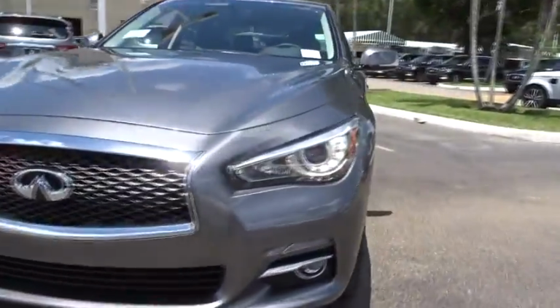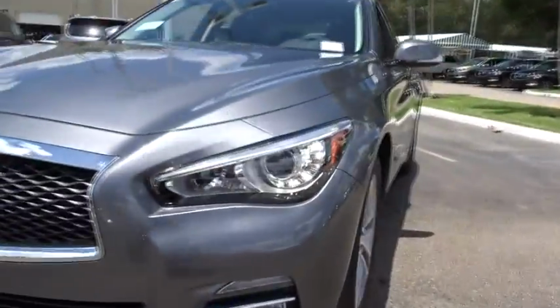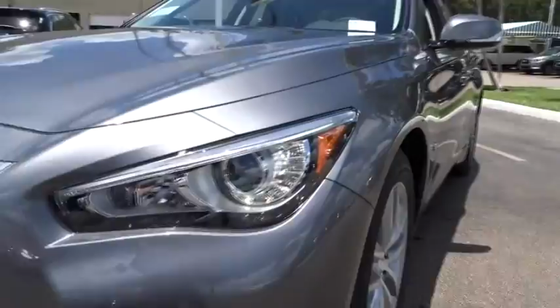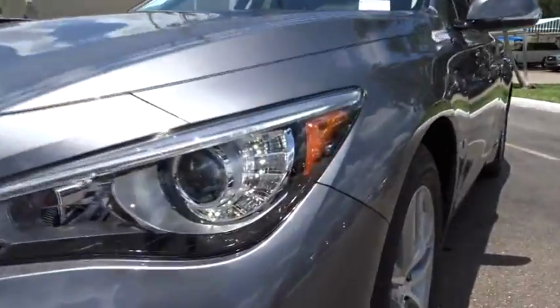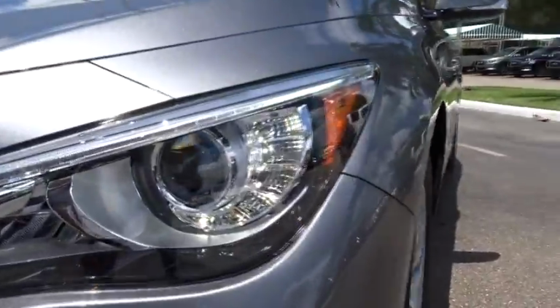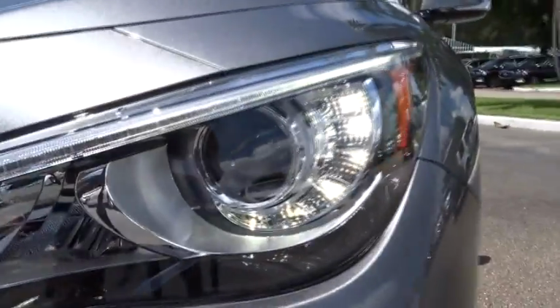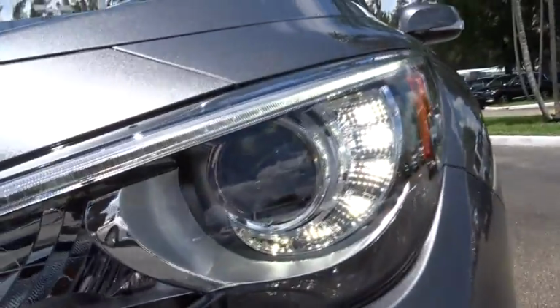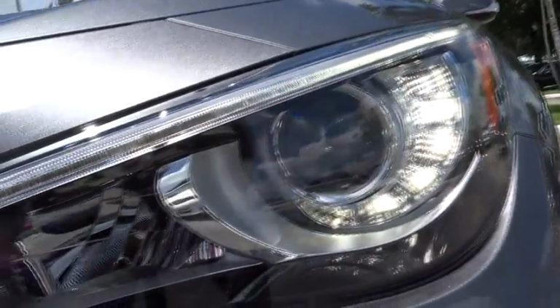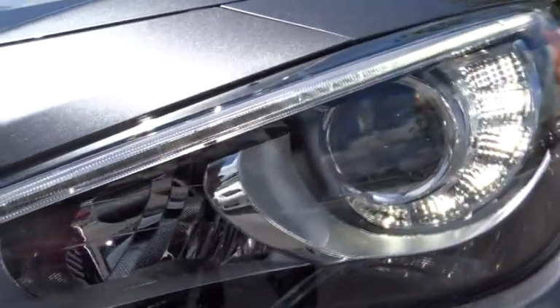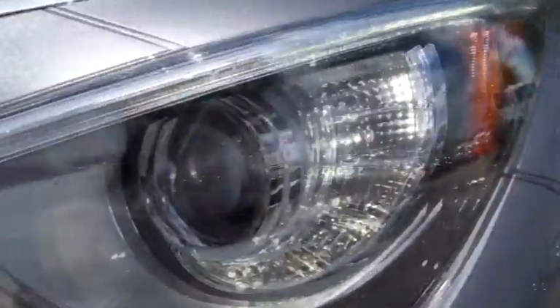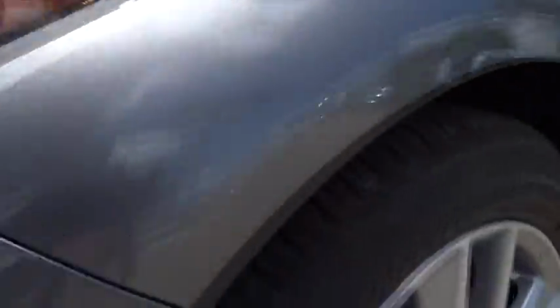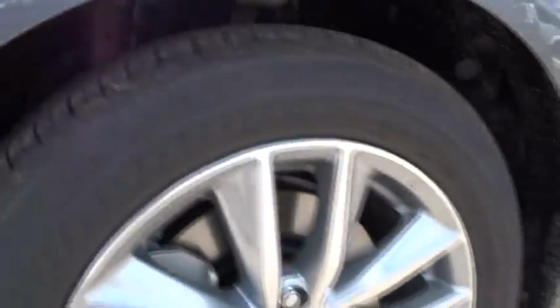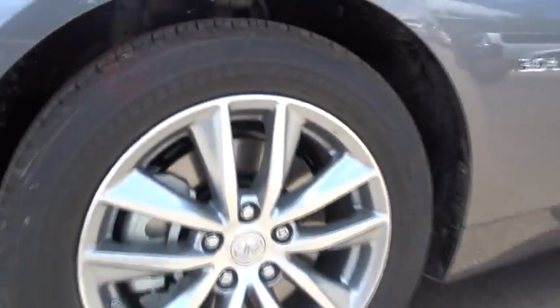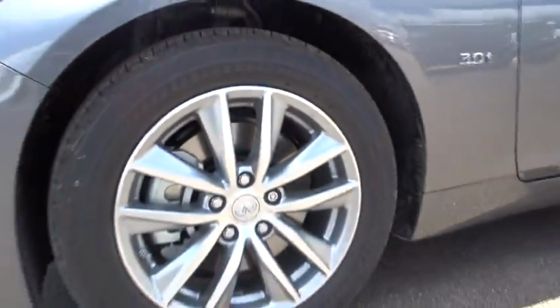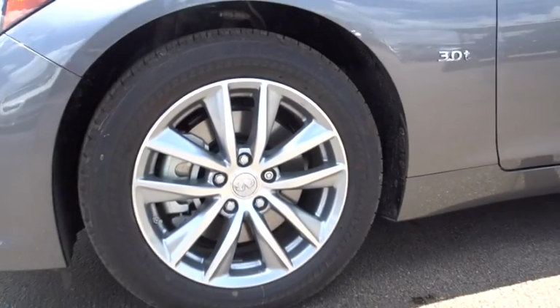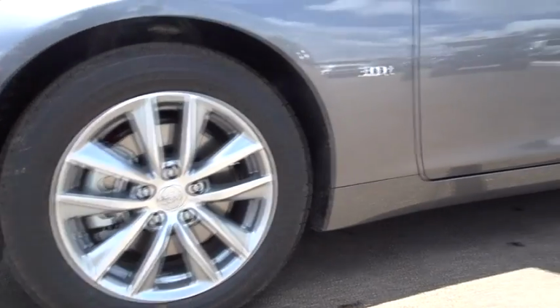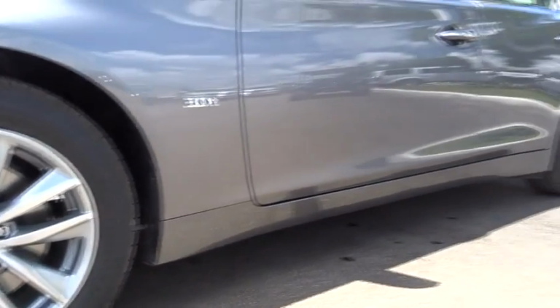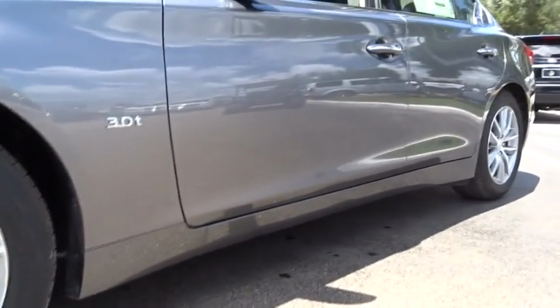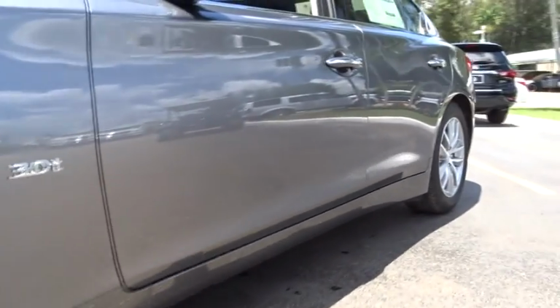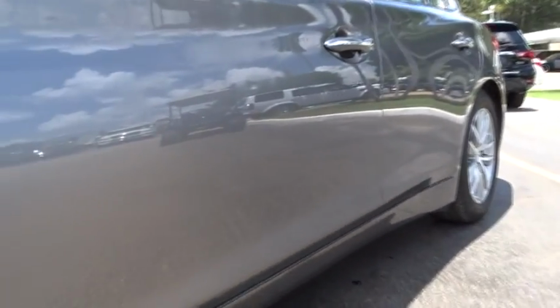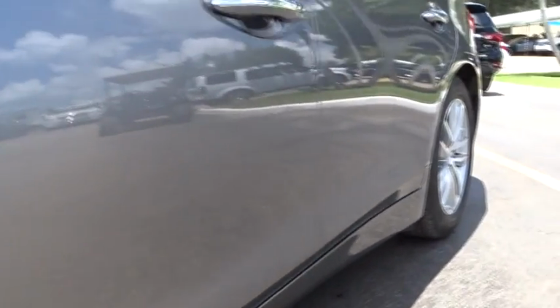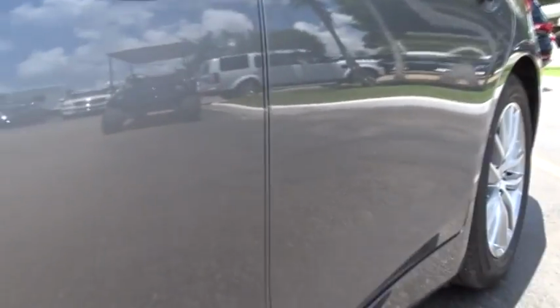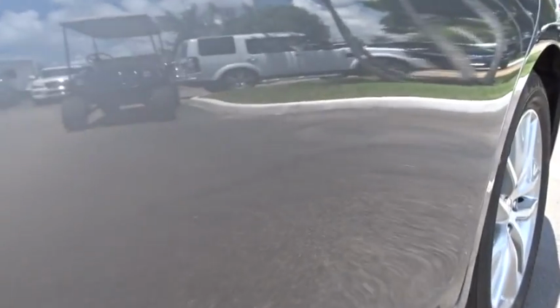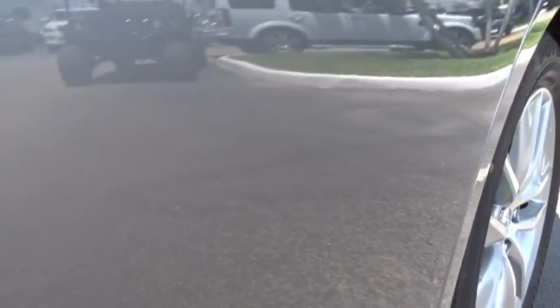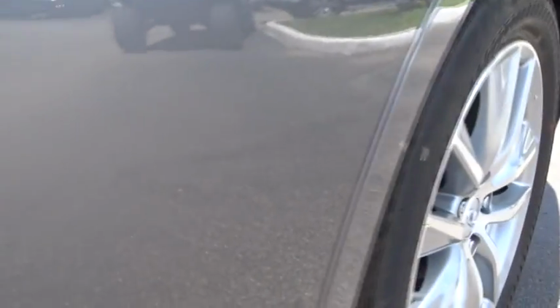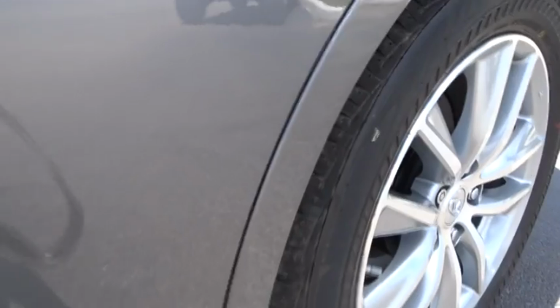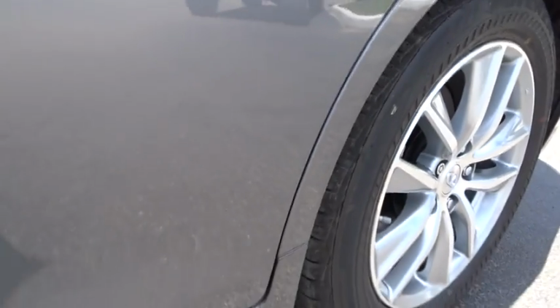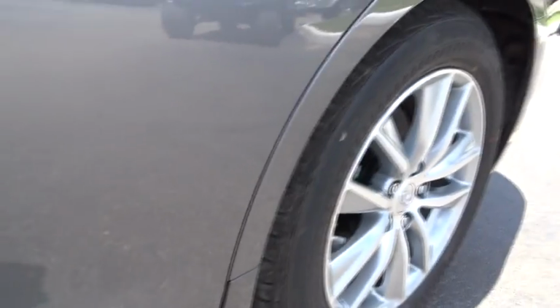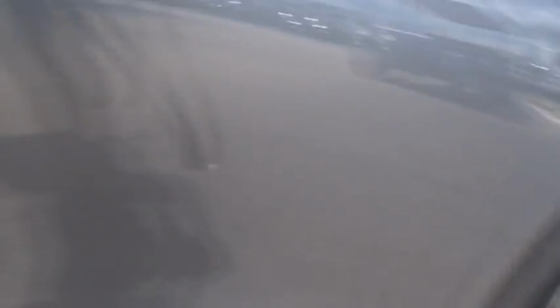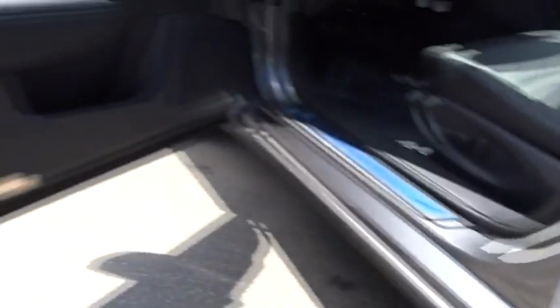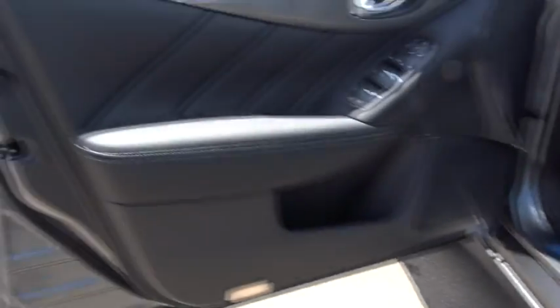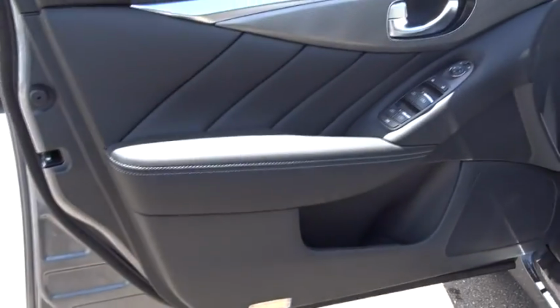Here are some of this vehicle's great options: traction control, power passenger seat, leather-wrapped steering wheel, dual airbags, air conditioning front, alloy wheels, power steering, four-wheel disc brakes, electronic stability control, CD player, fog light, power windows, compass.